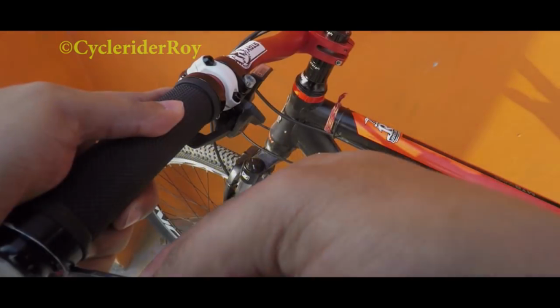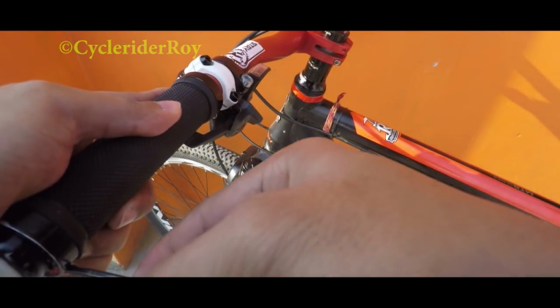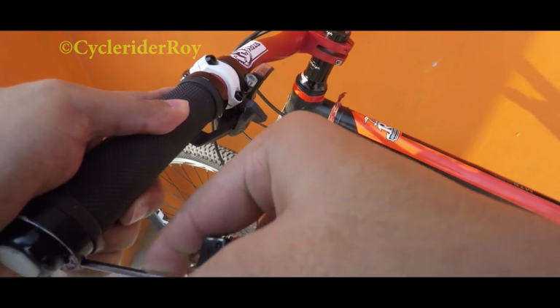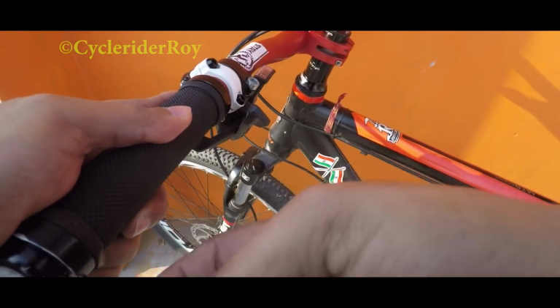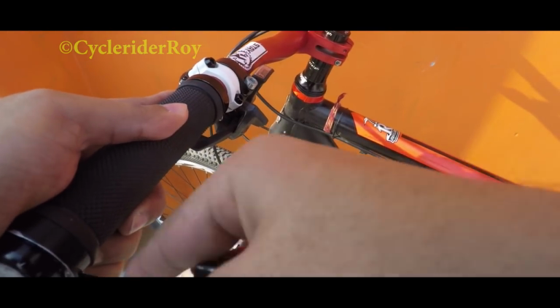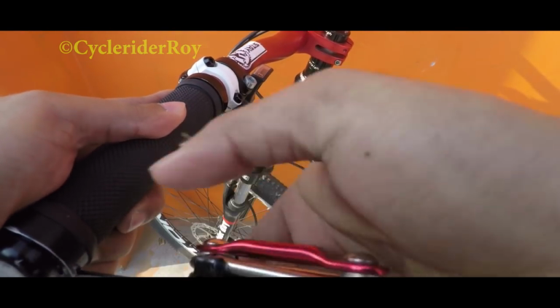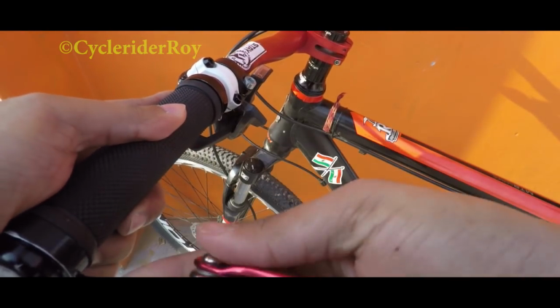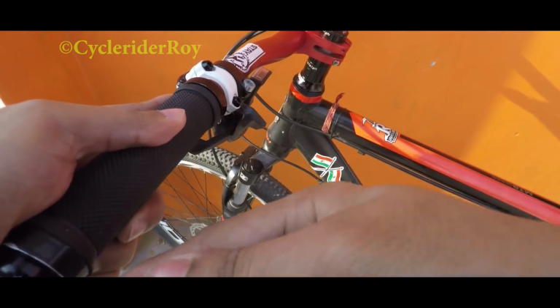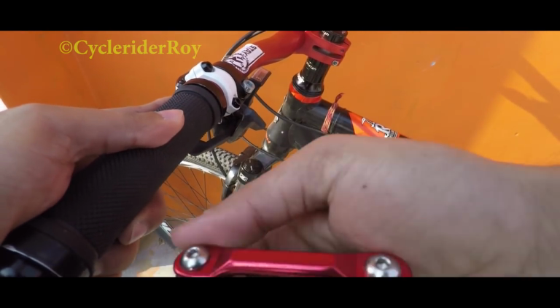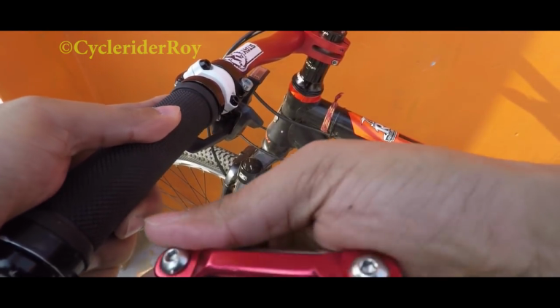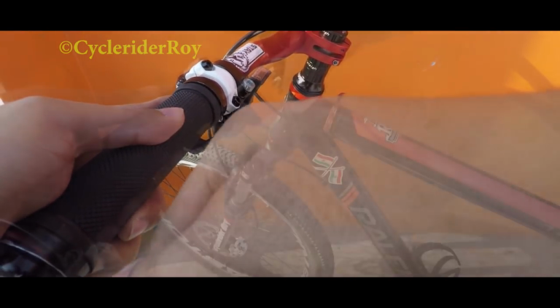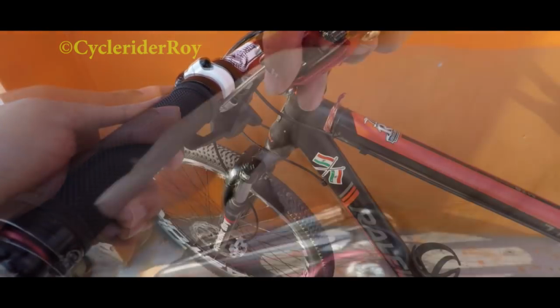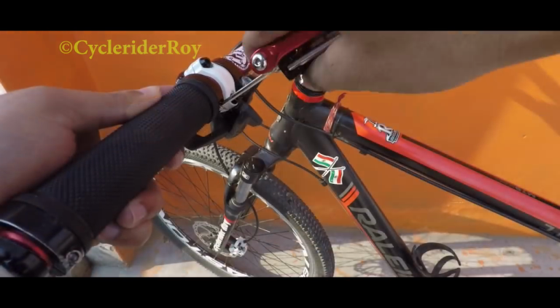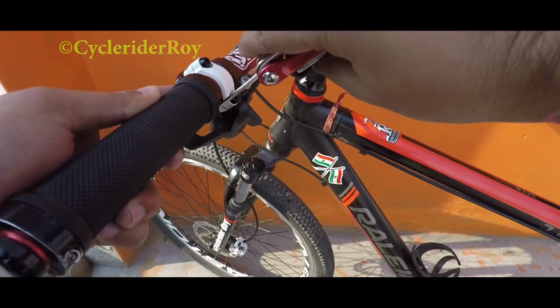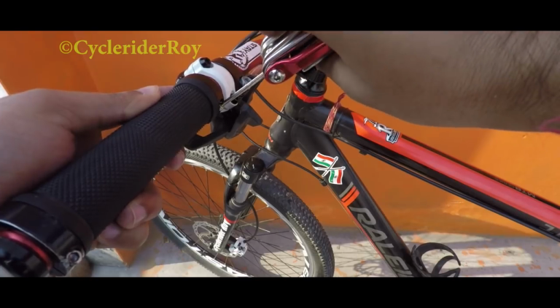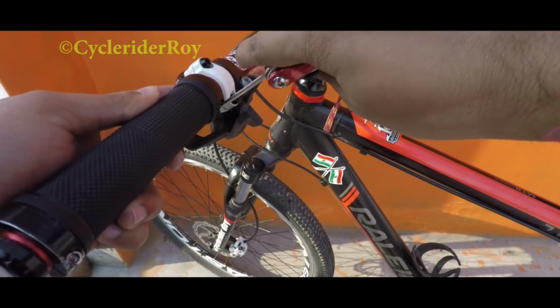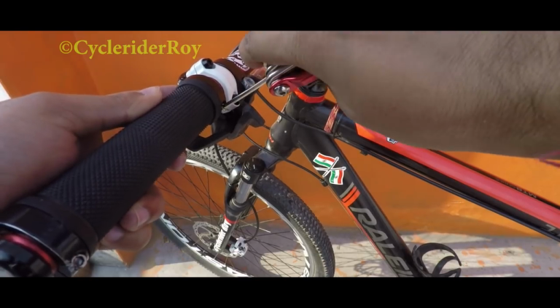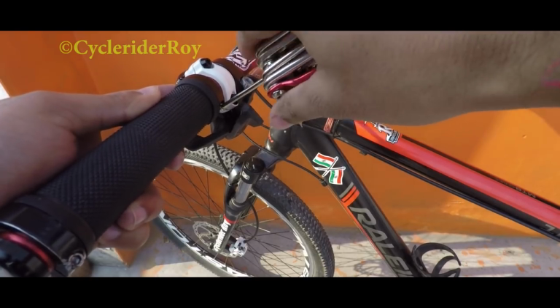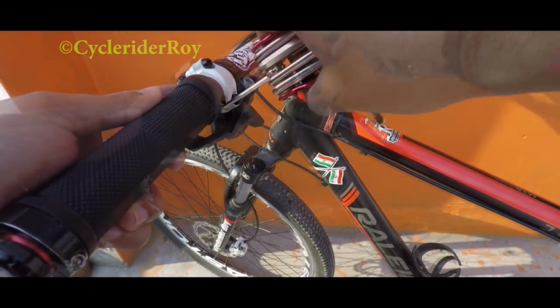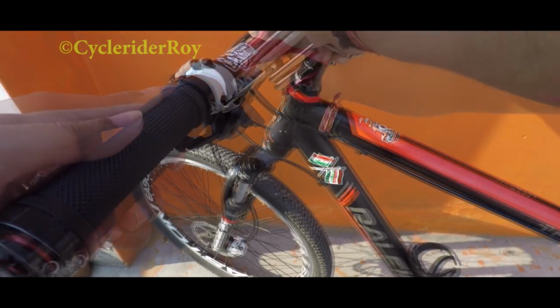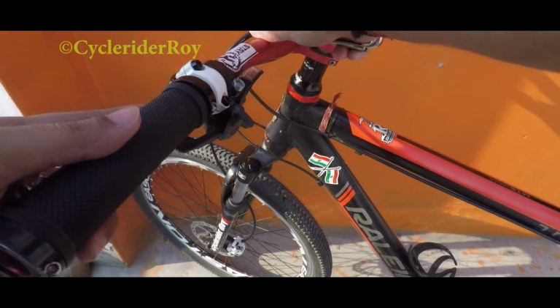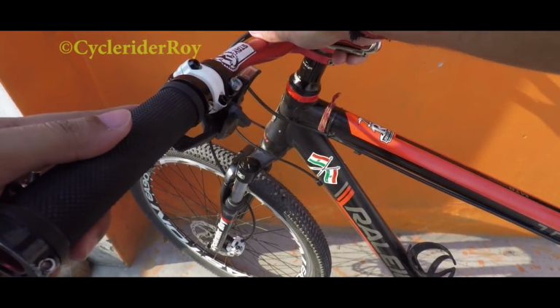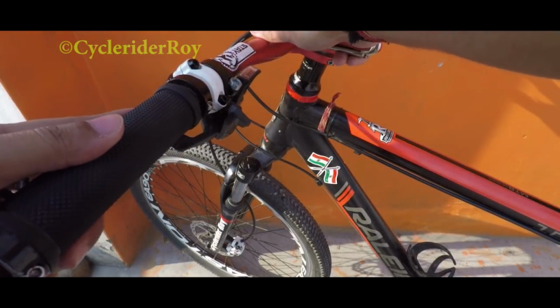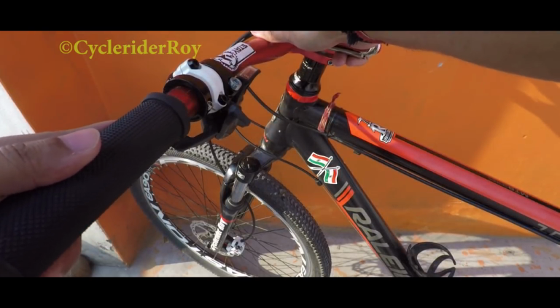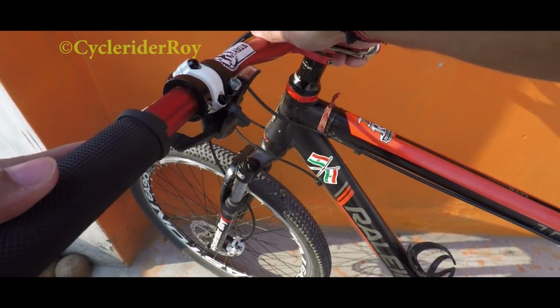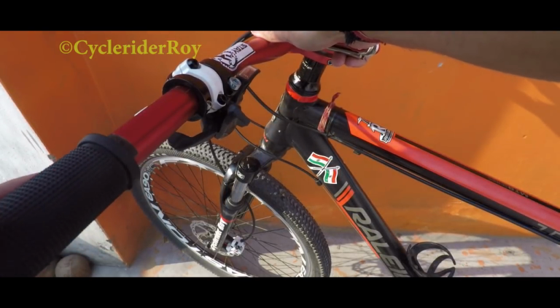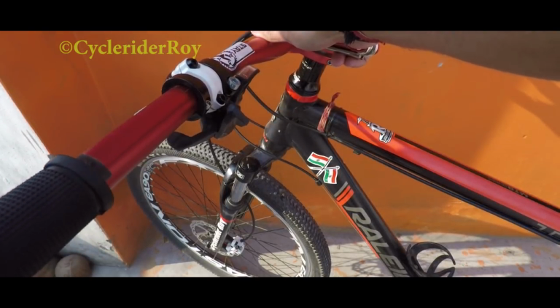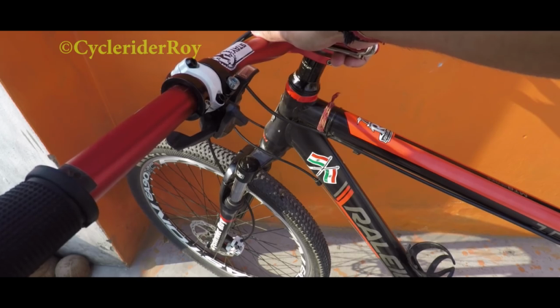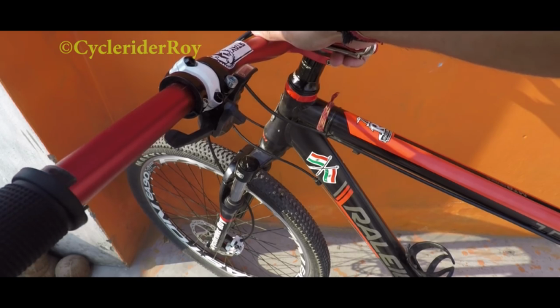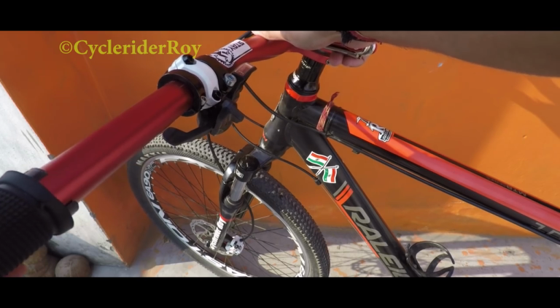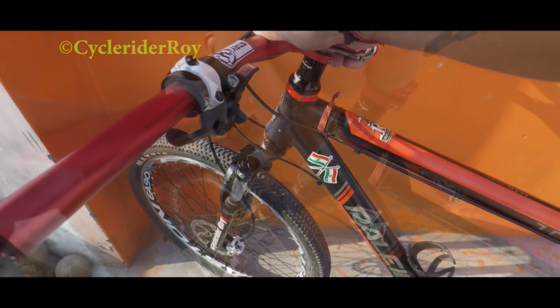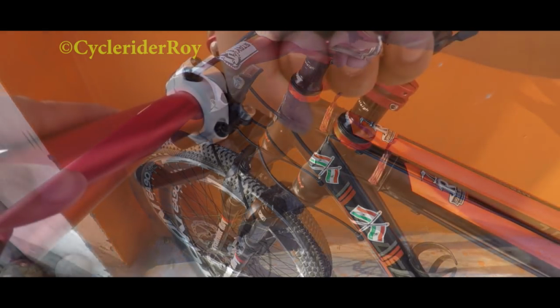To start the process, first I will be removing my grips from my handlebar so that I can remove the gear shifter and brake, because we won't be needing these anymore in a 1x setup.